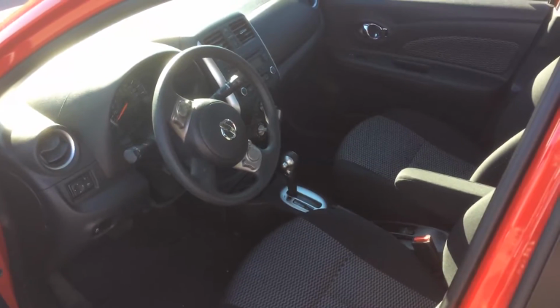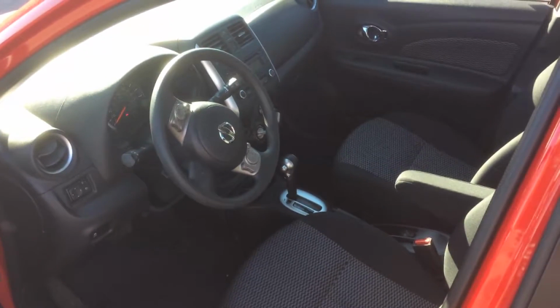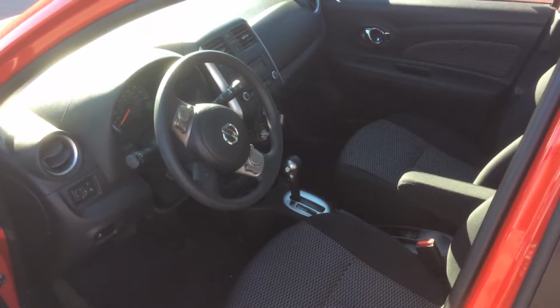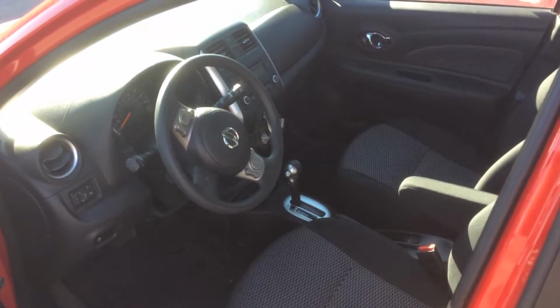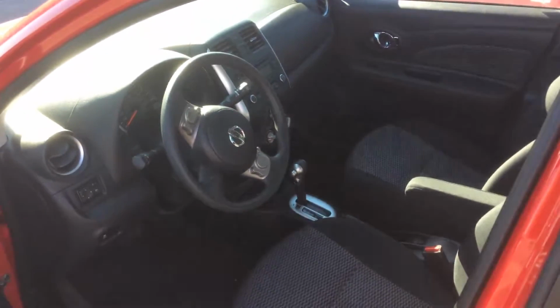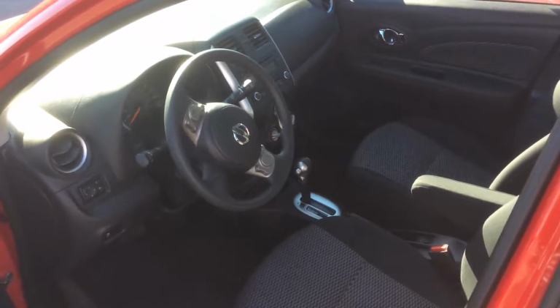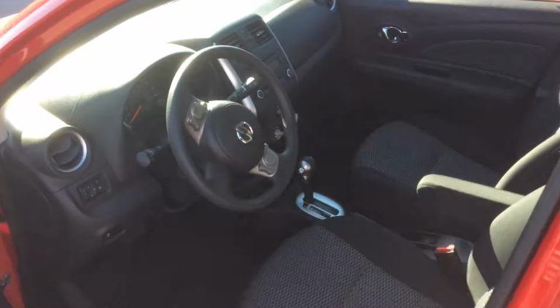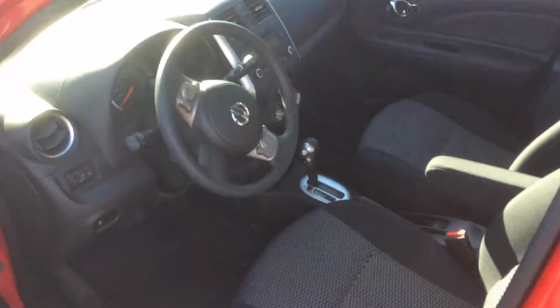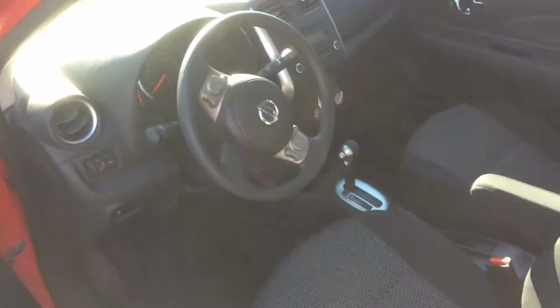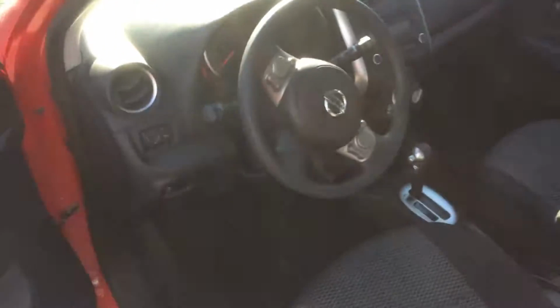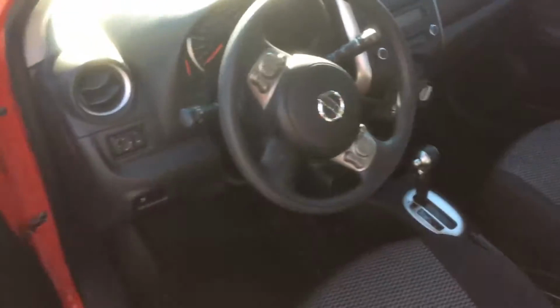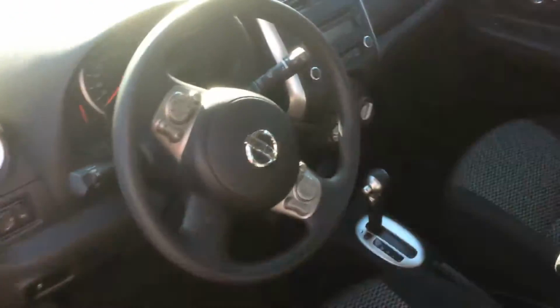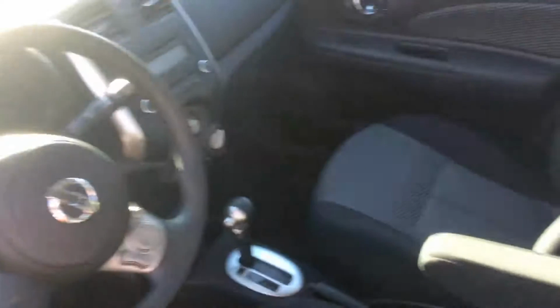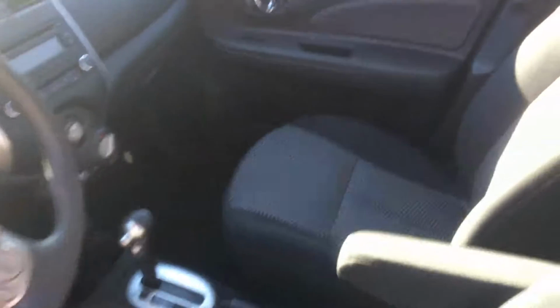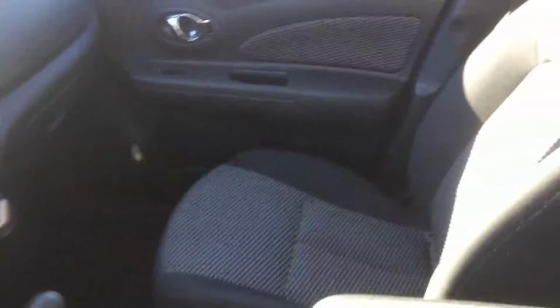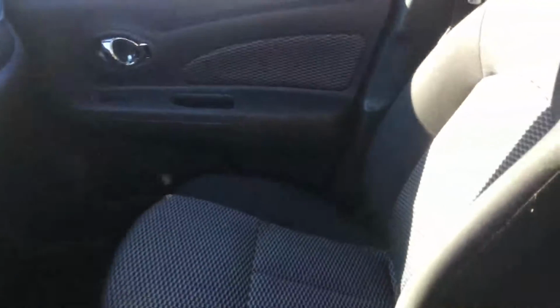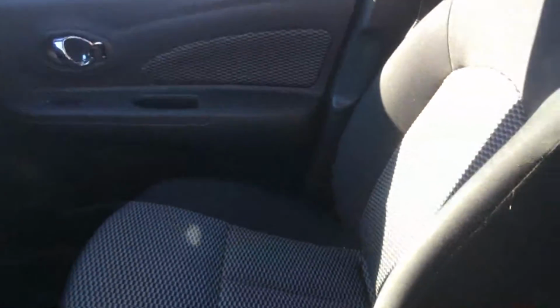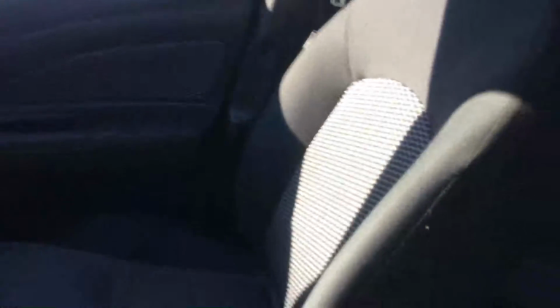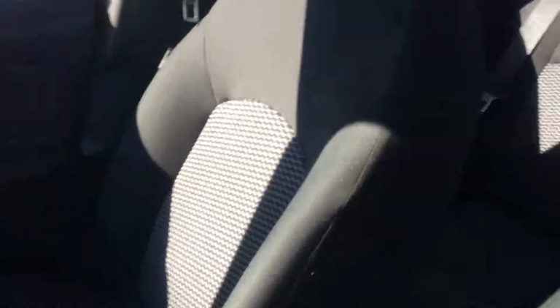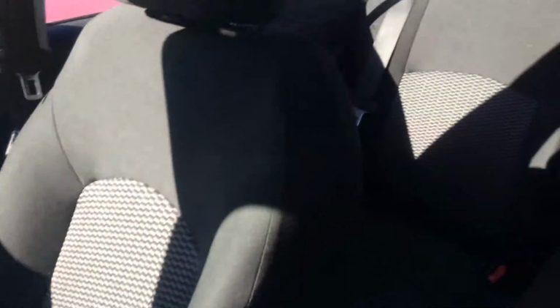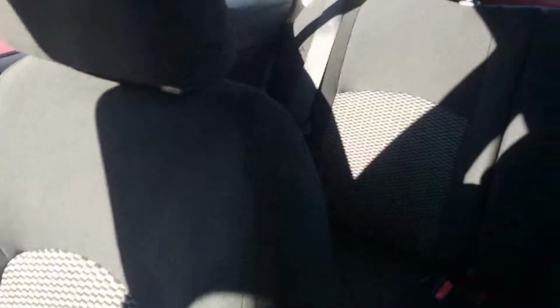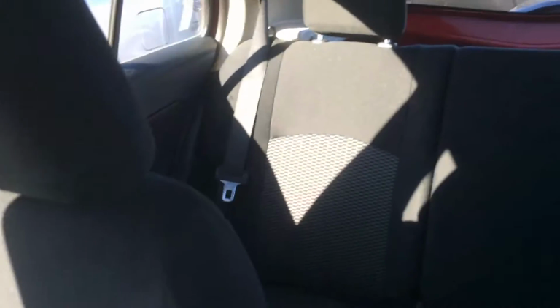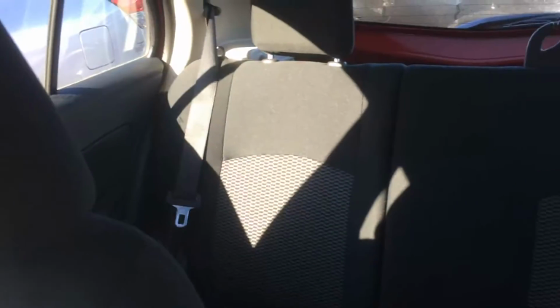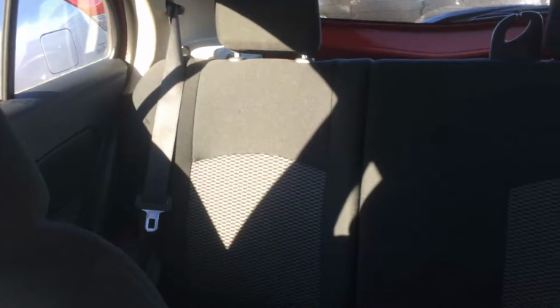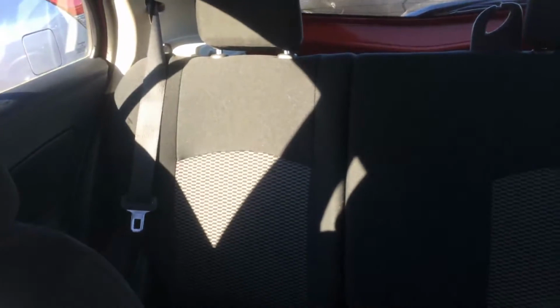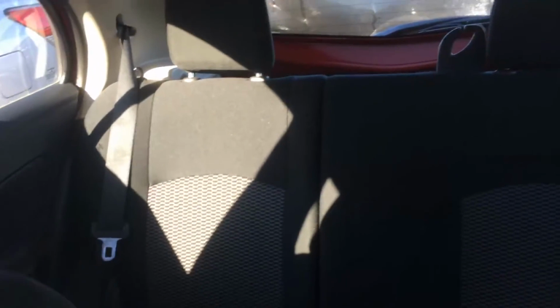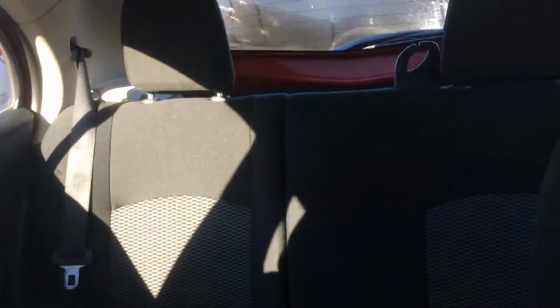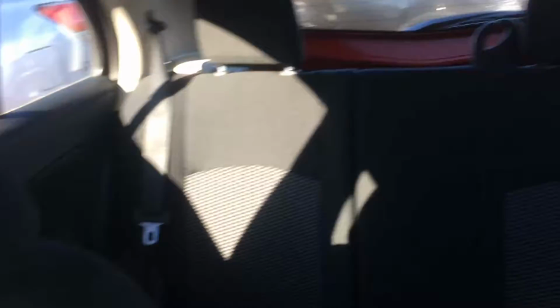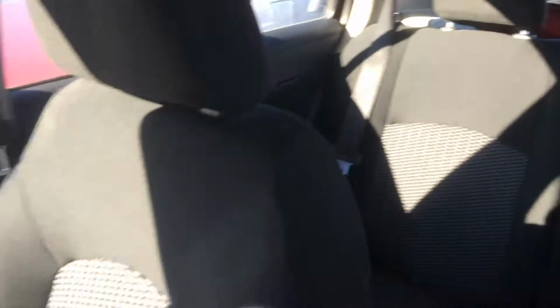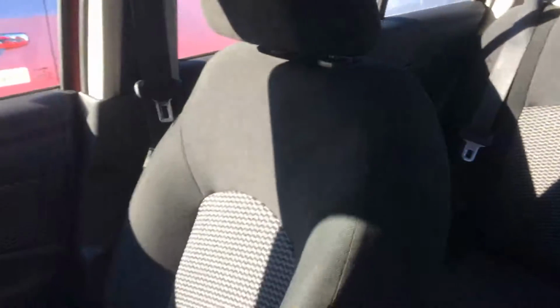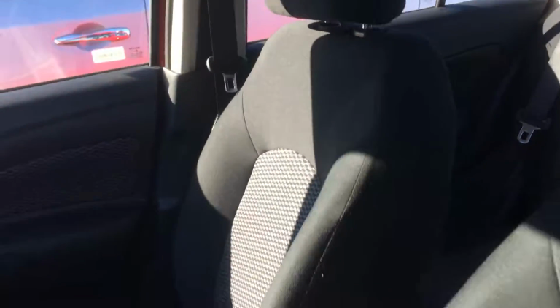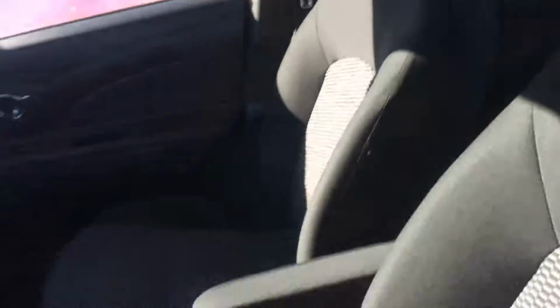The SV package also has Bluetooth and cruise control. Very clean car, nice interiors. Very little wear and tear inside or out.